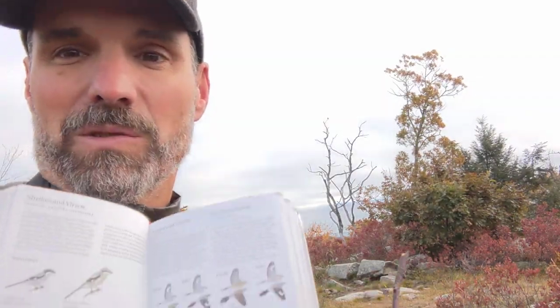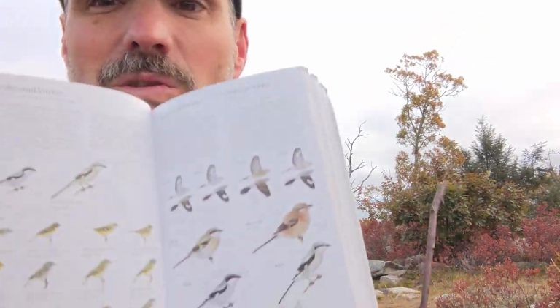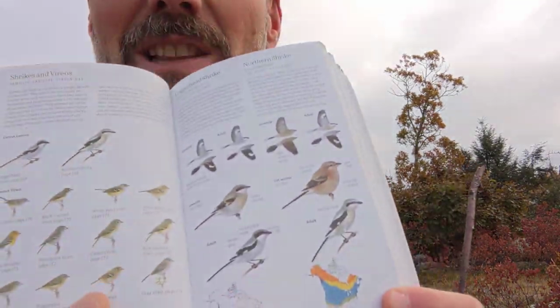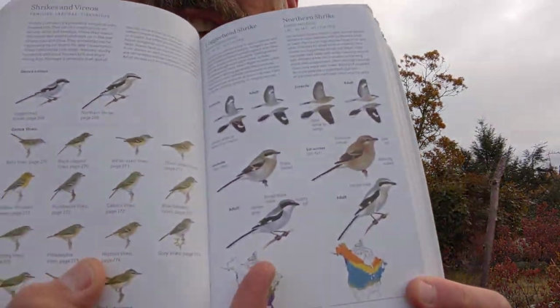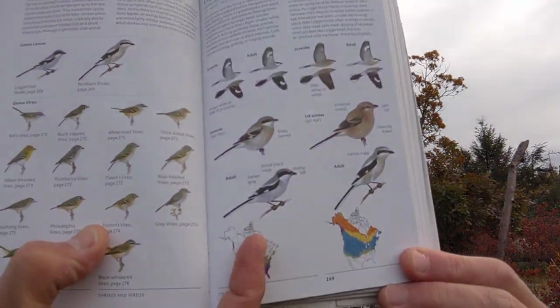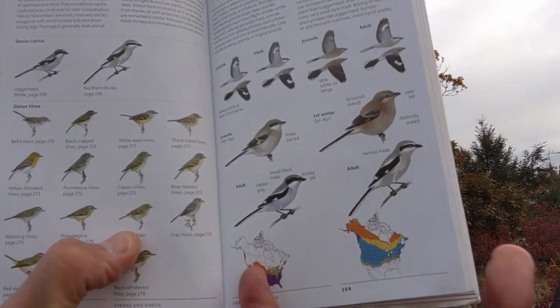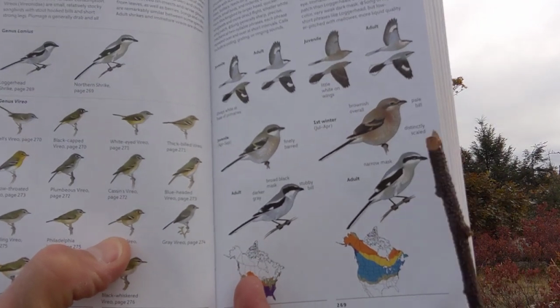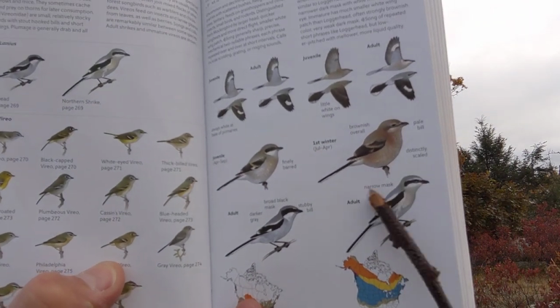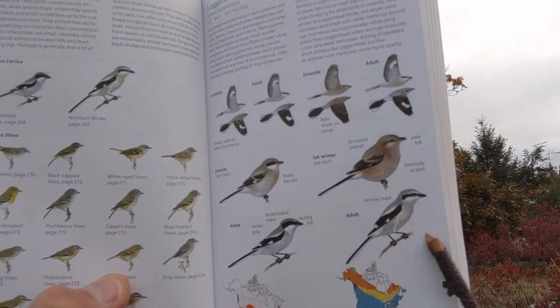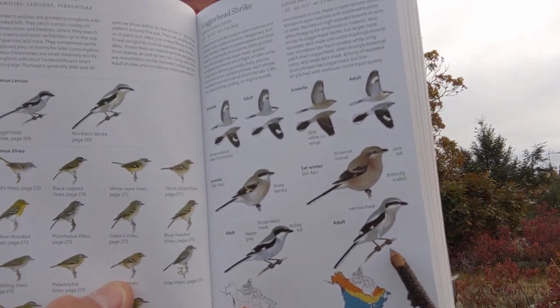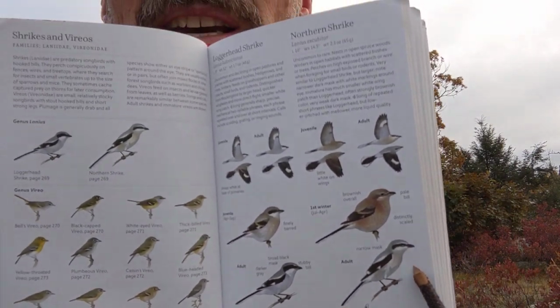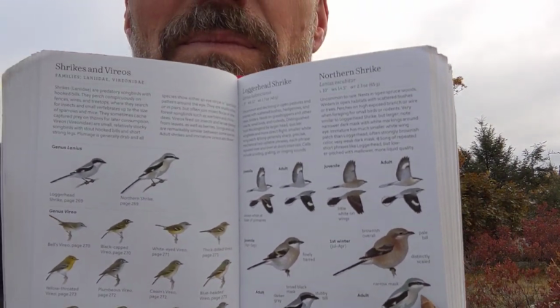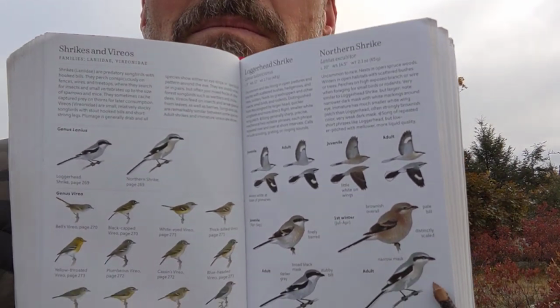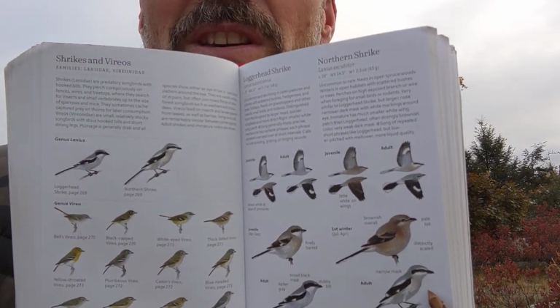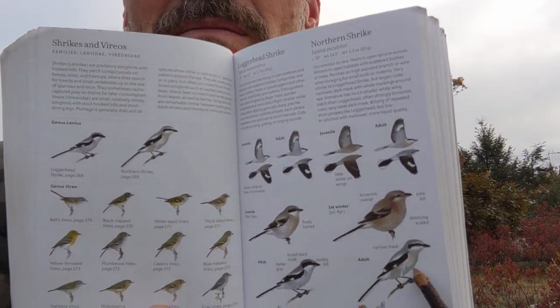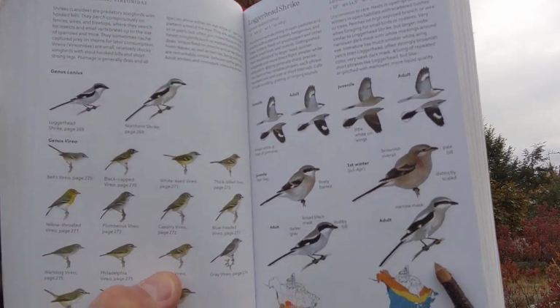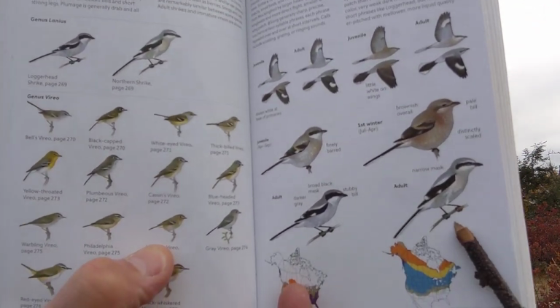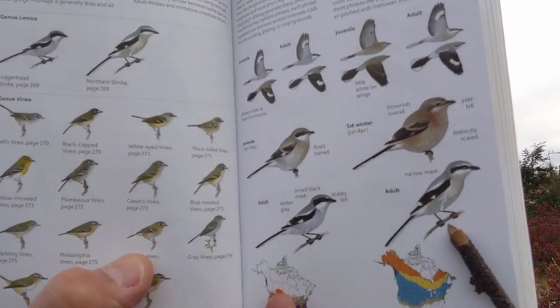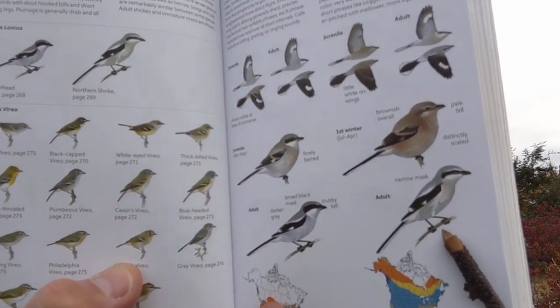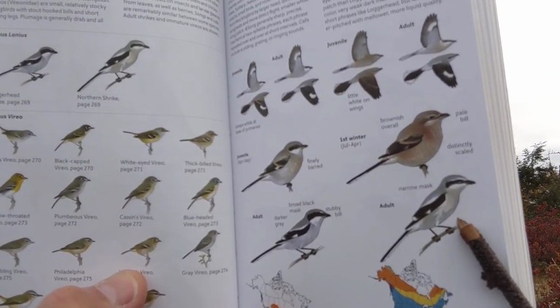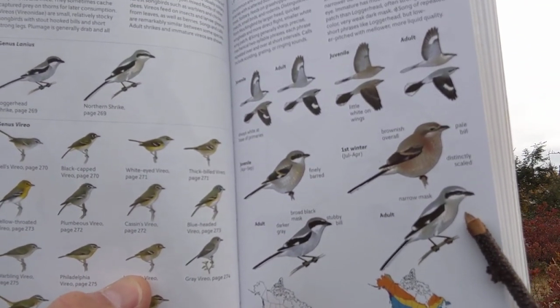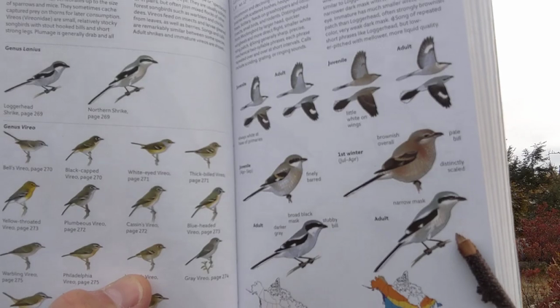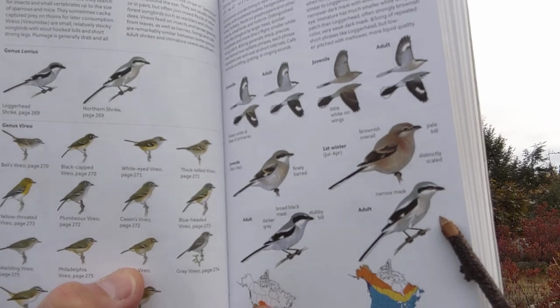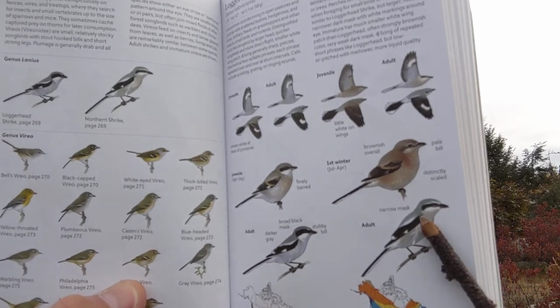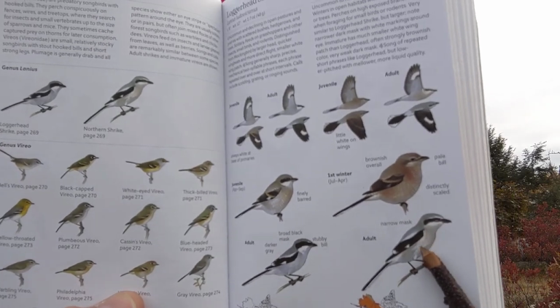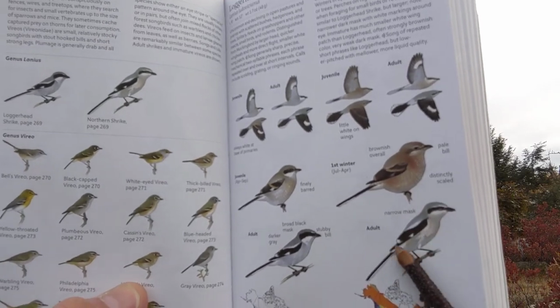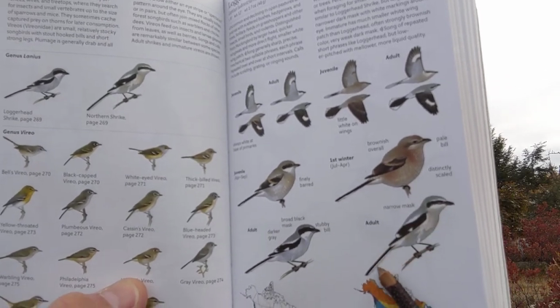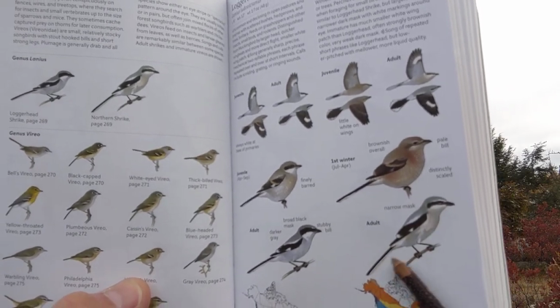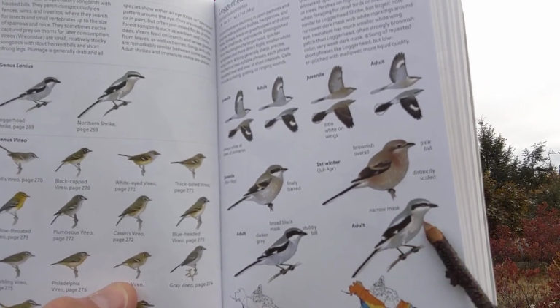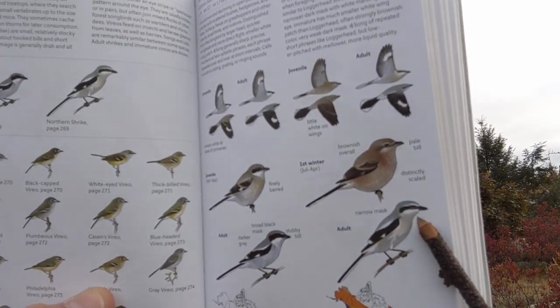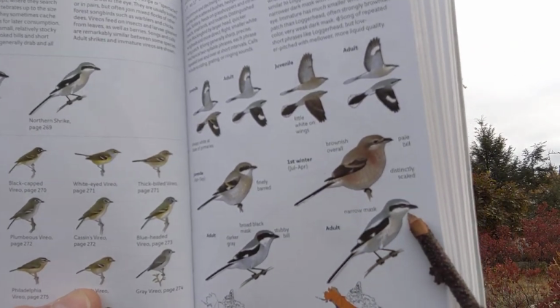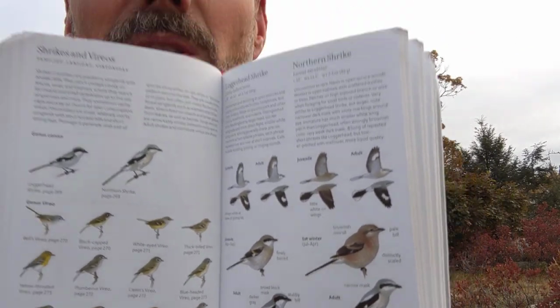The Northern Shrike looks kind of like a chubby, elongated, beefy mockingbird. See it? Black and white. Look at this long tail, this big, thick bill.